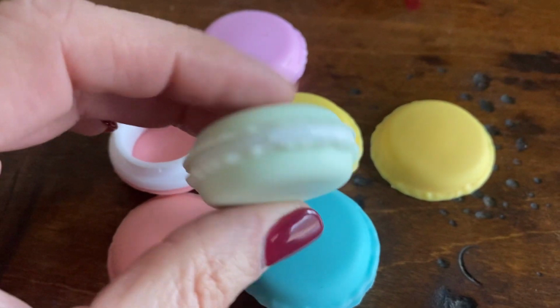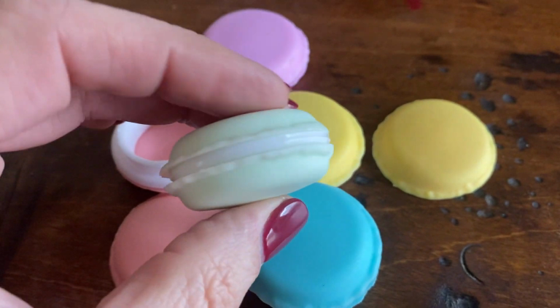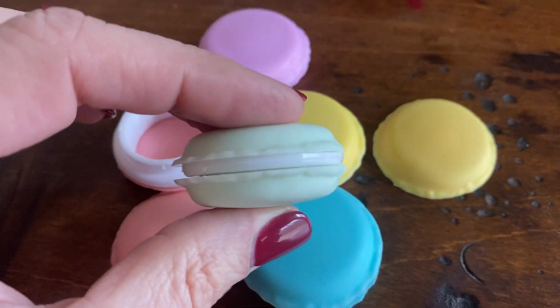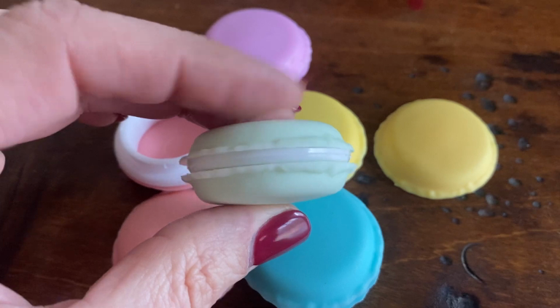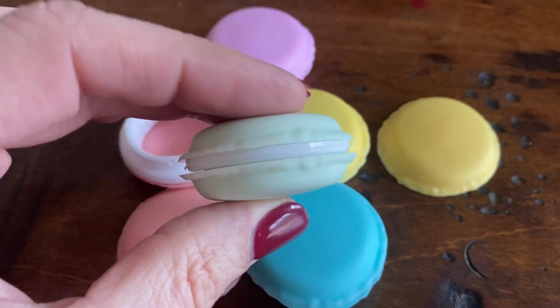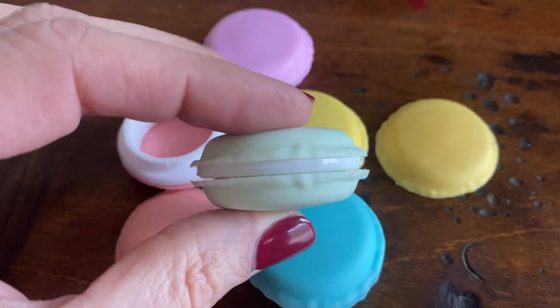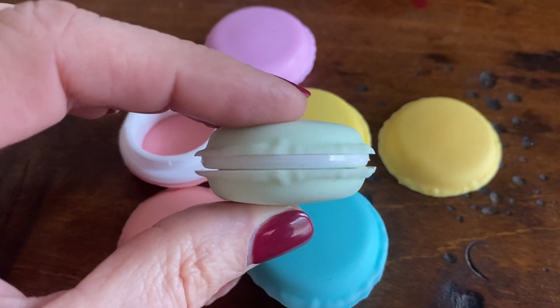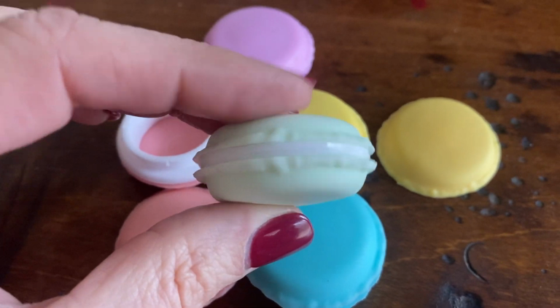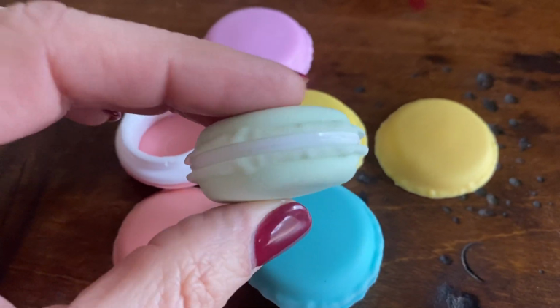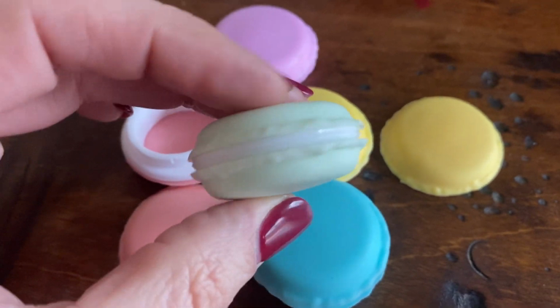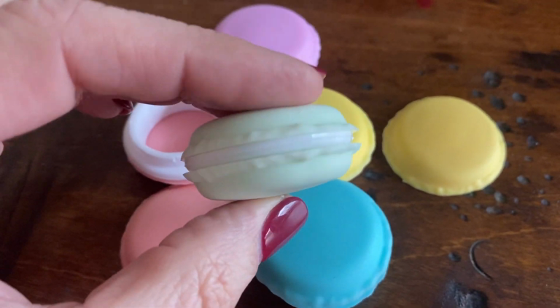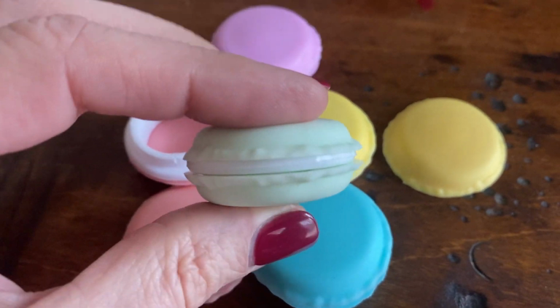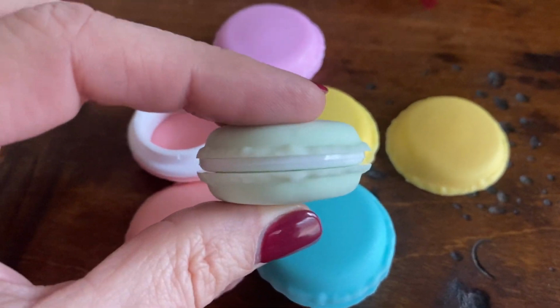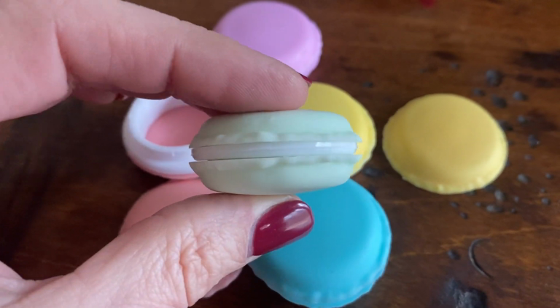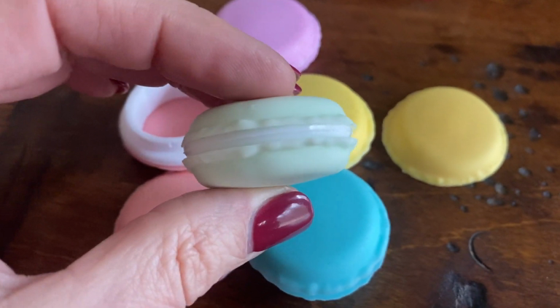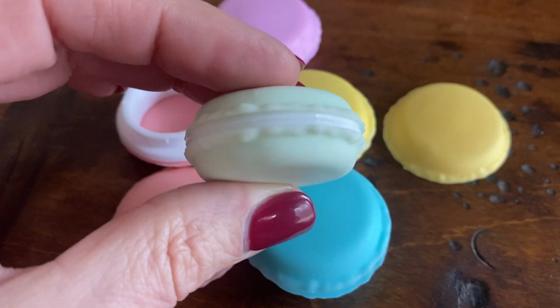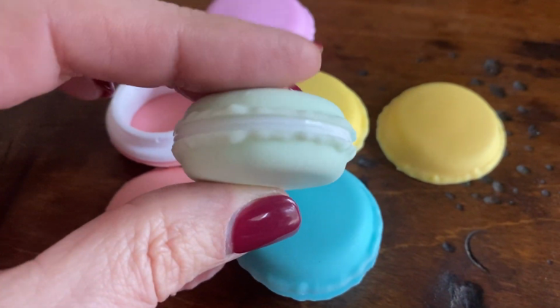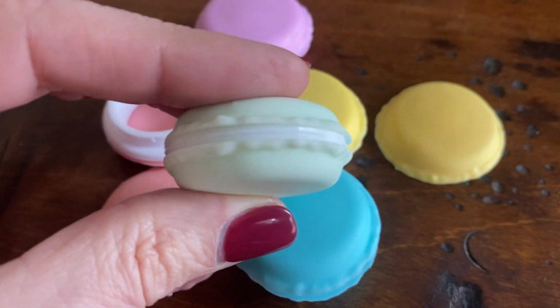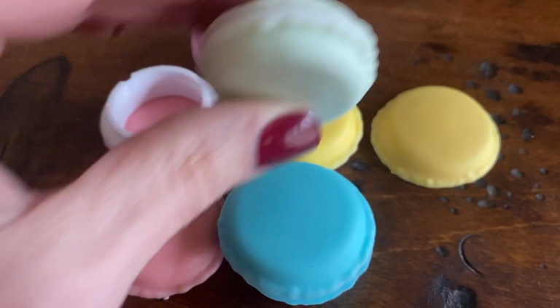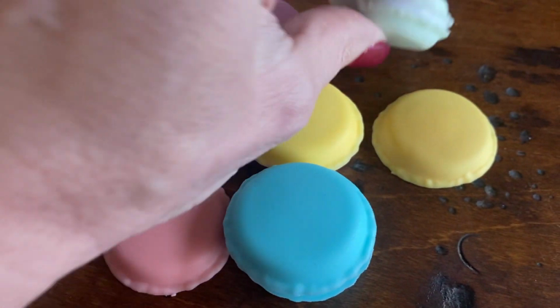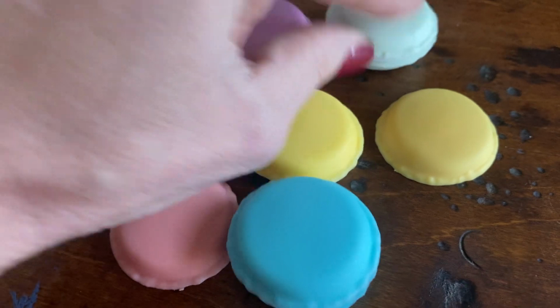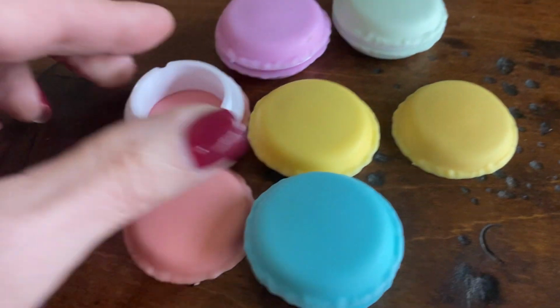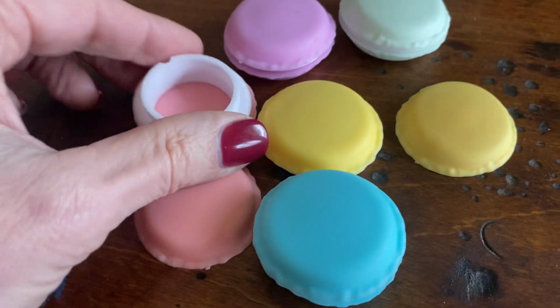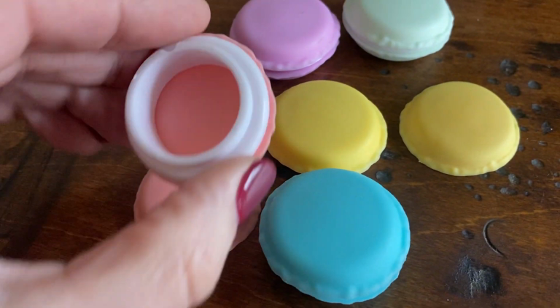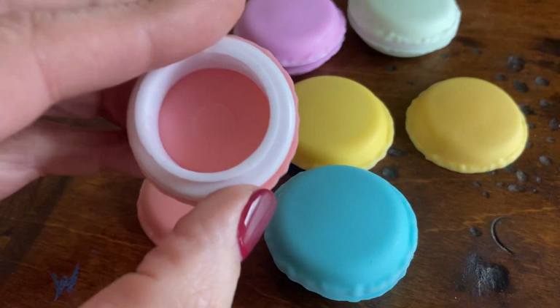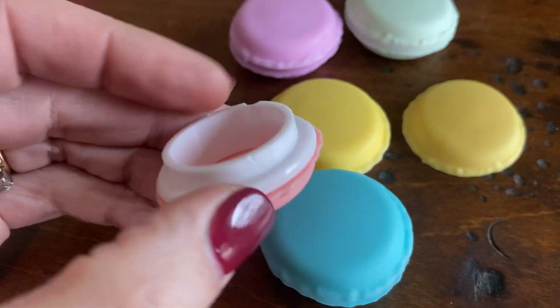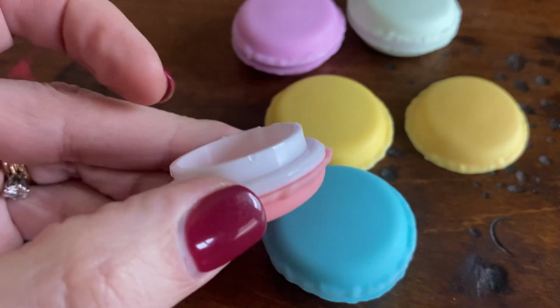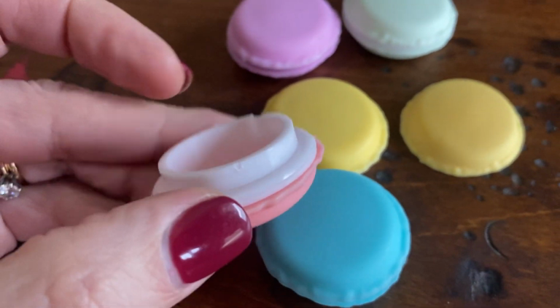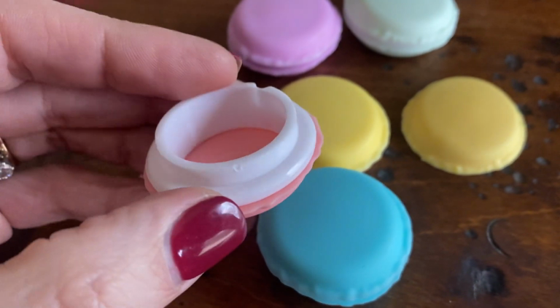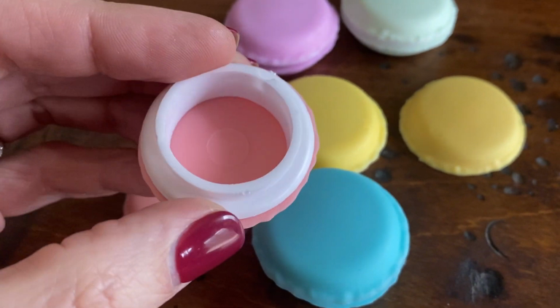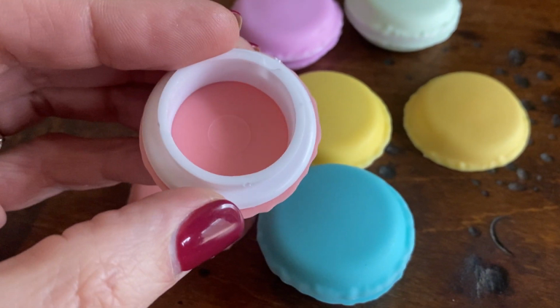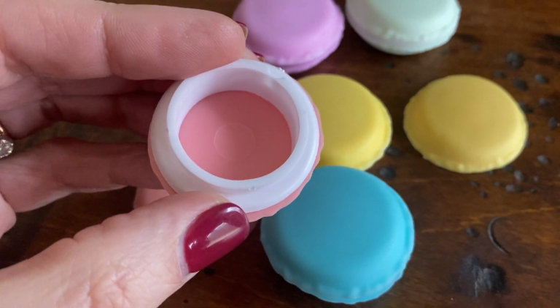These are so cute. I think these would be so fun to give to friends or put in little gift baskets. Use them however you want, but they're cute.